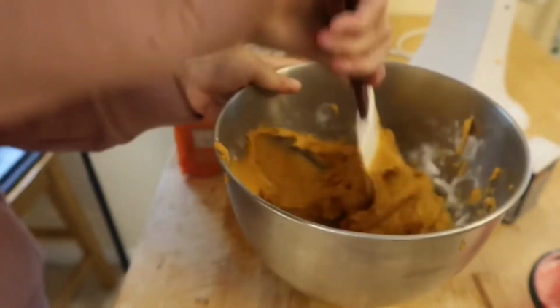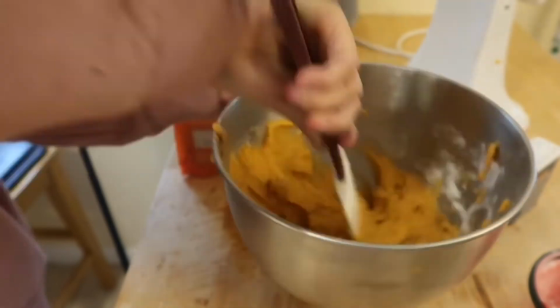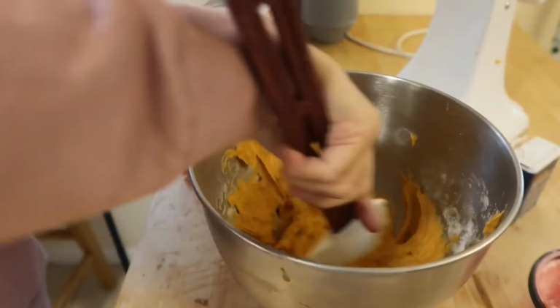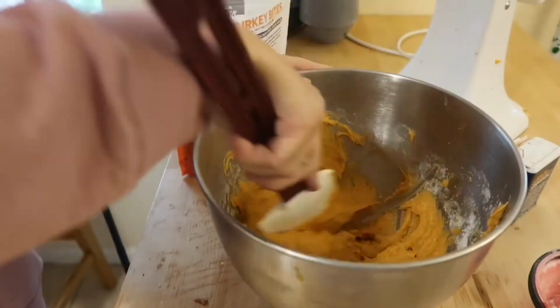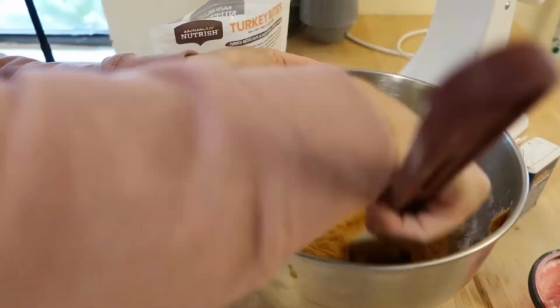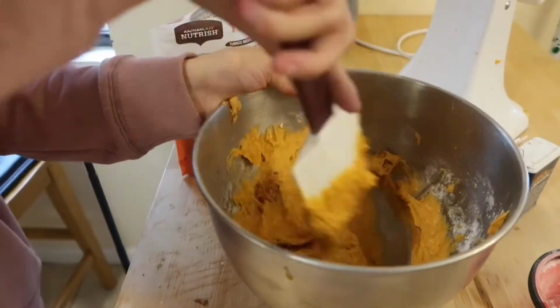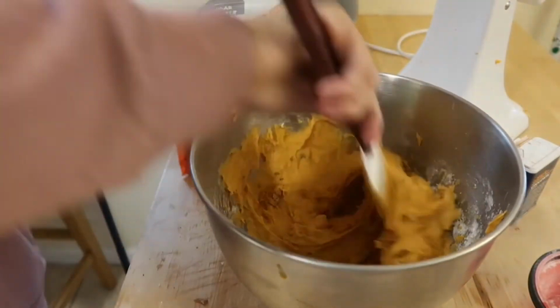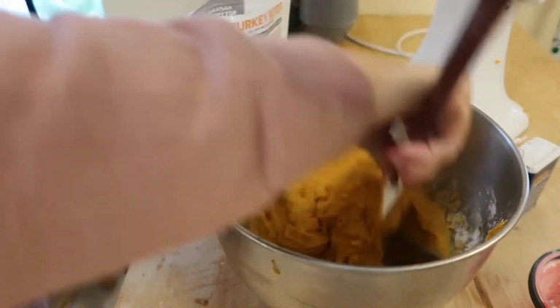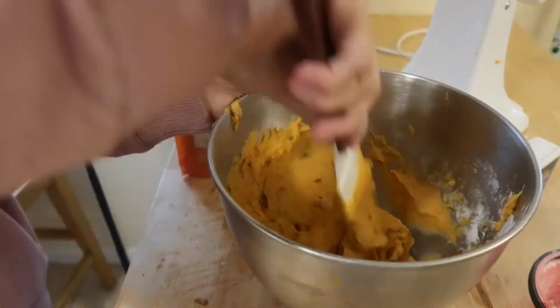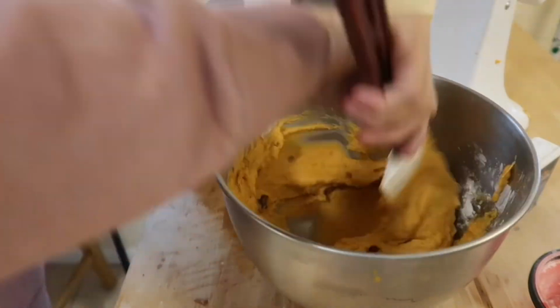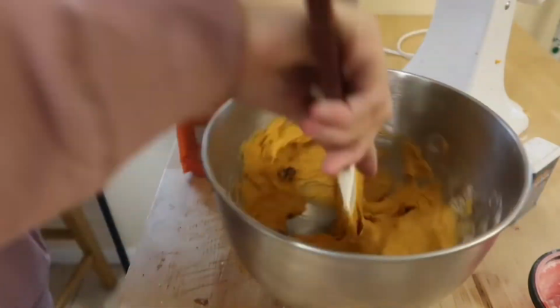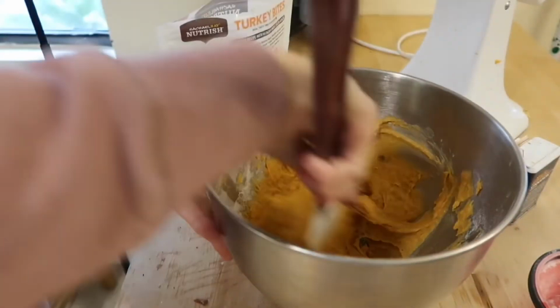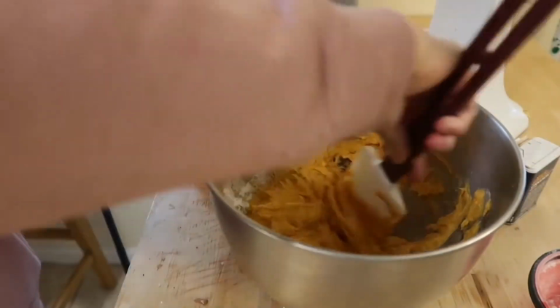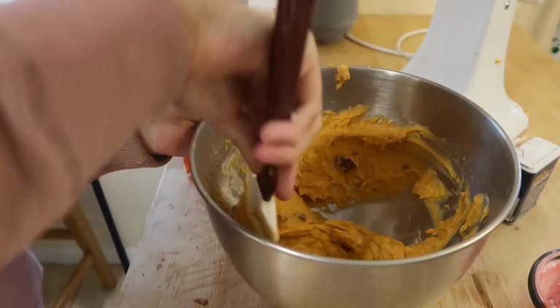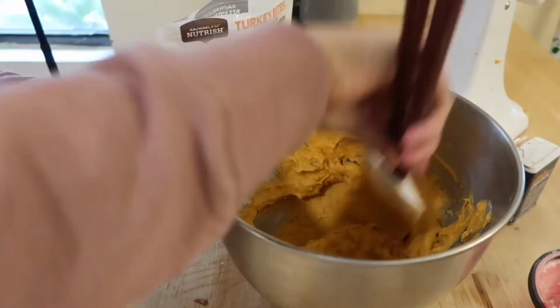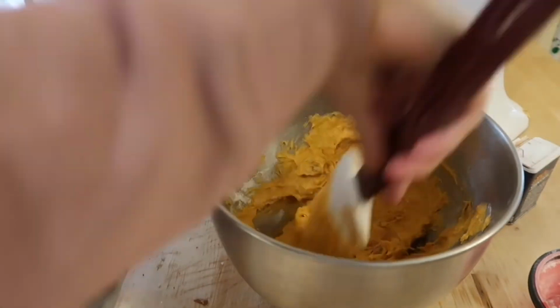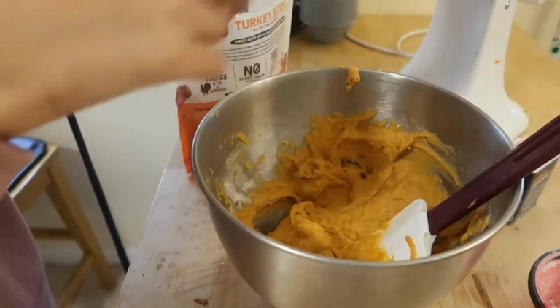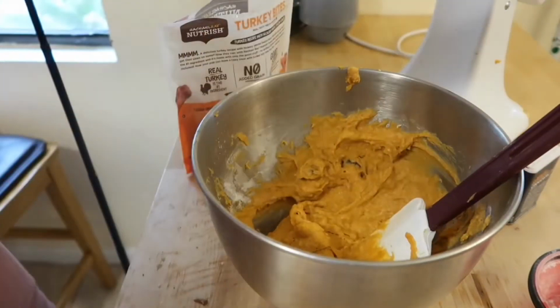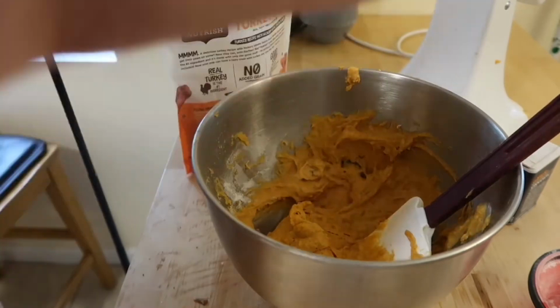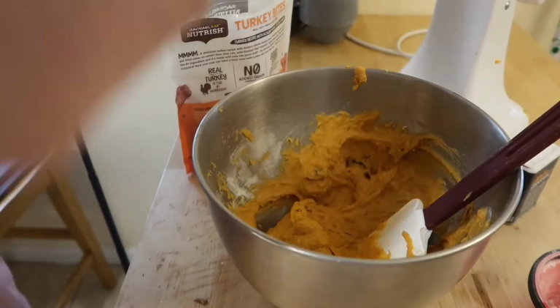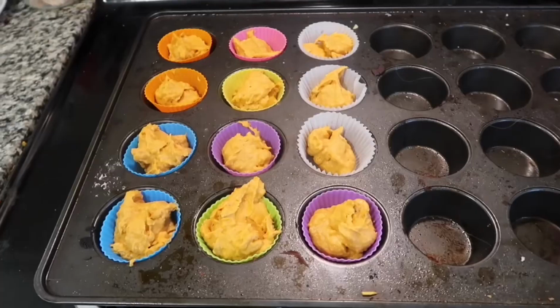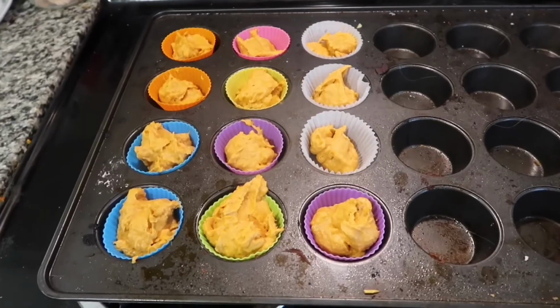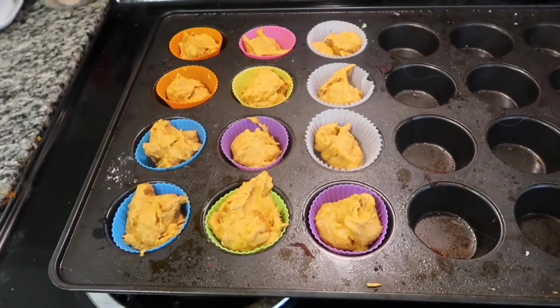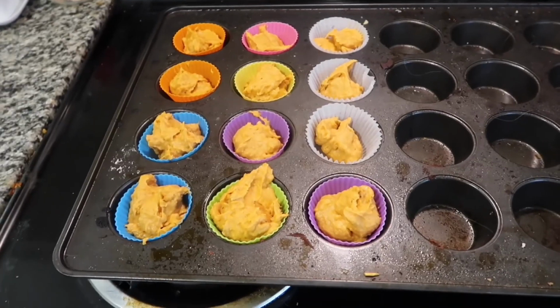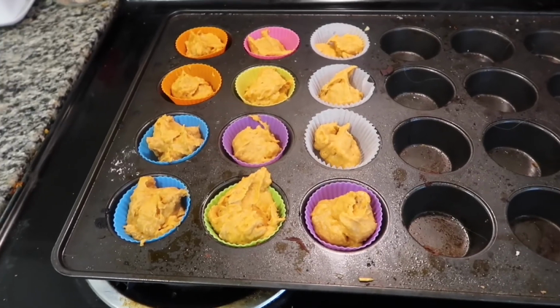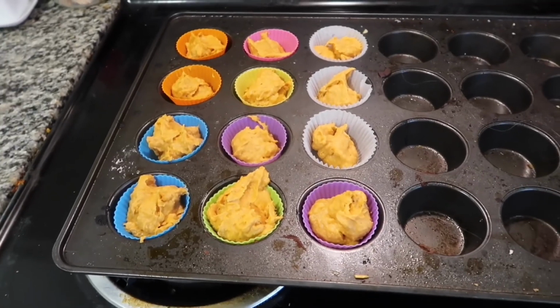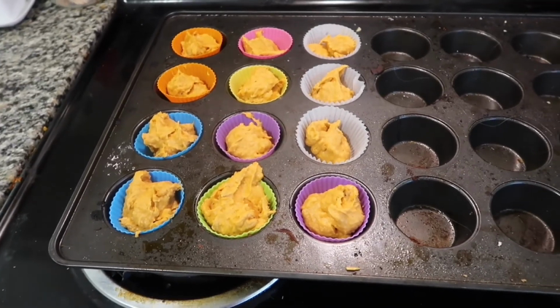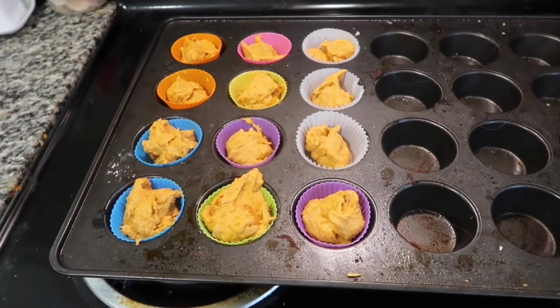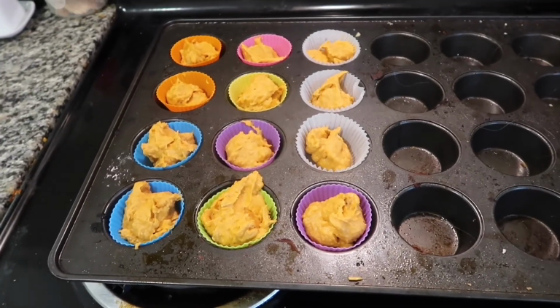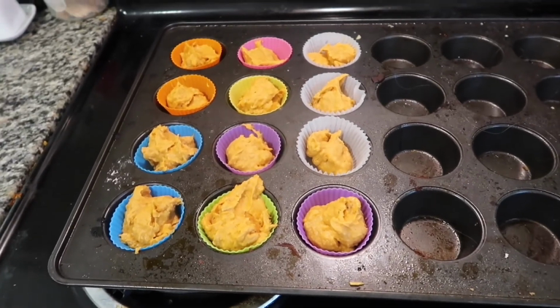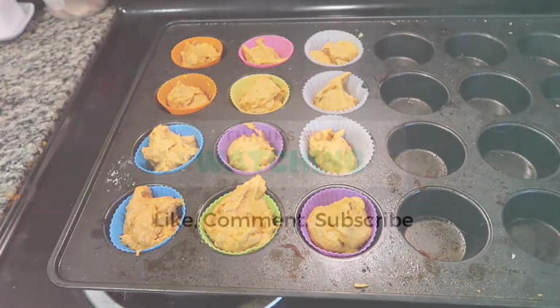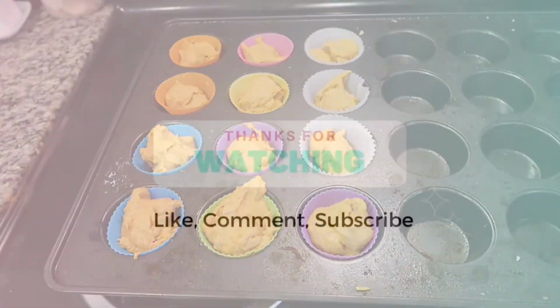Fill up your muffin tins and bake at 350 degrees for about 10 minutes. Make sure they're cool before you serve them to your dog, and enjoy!